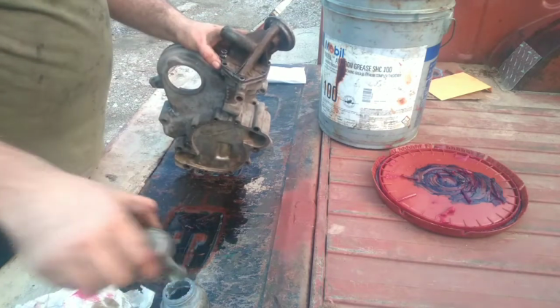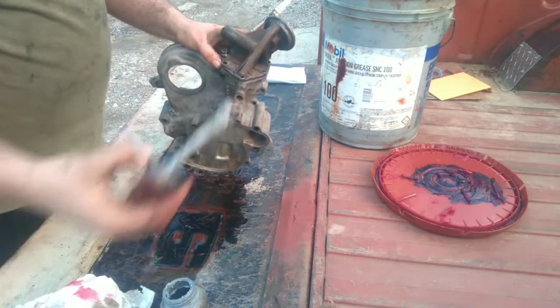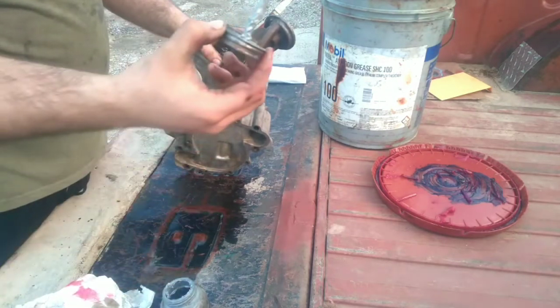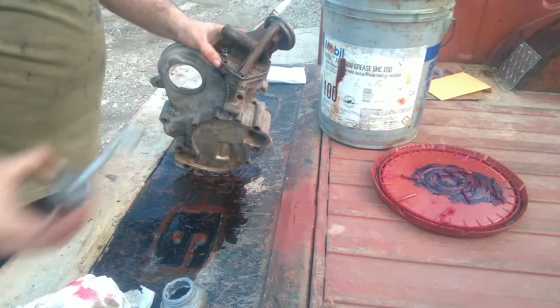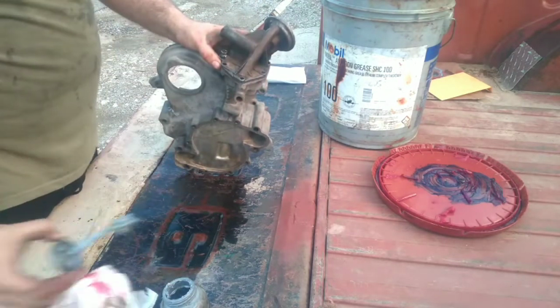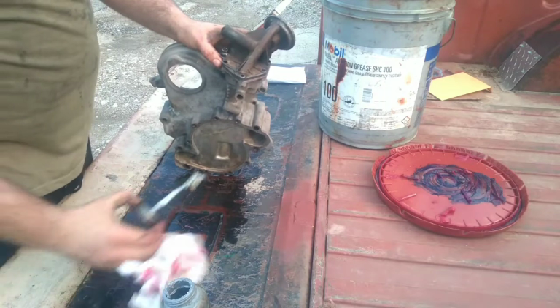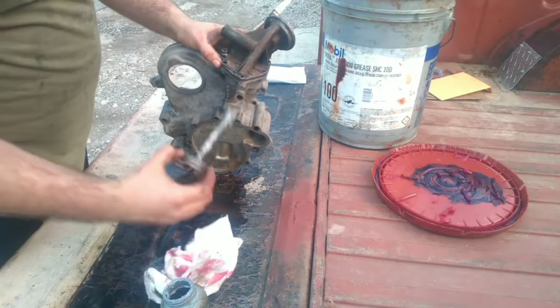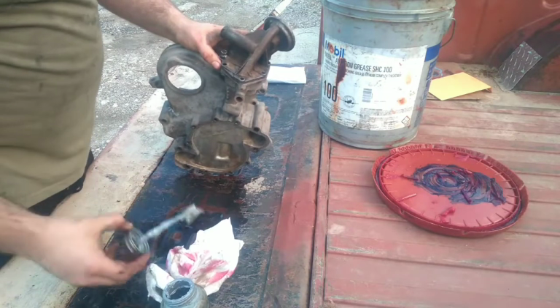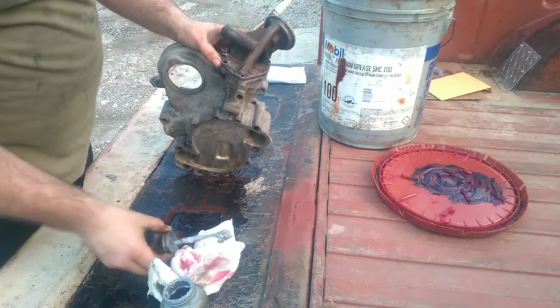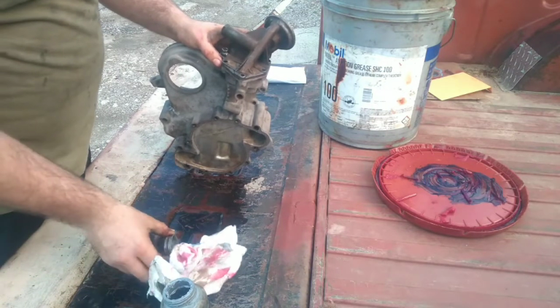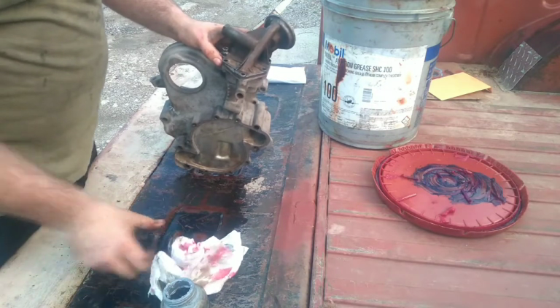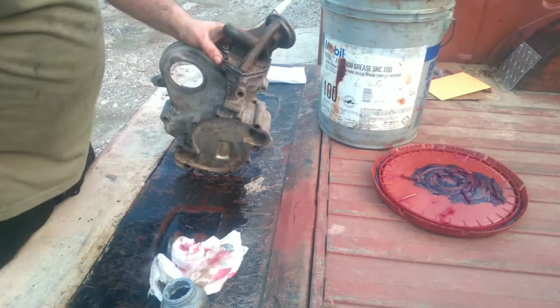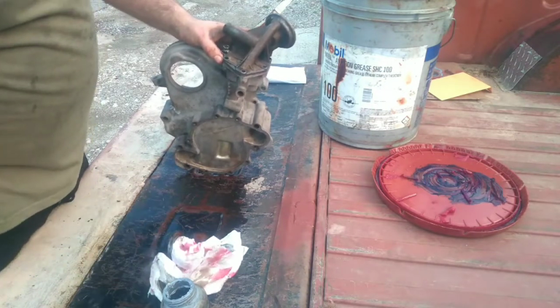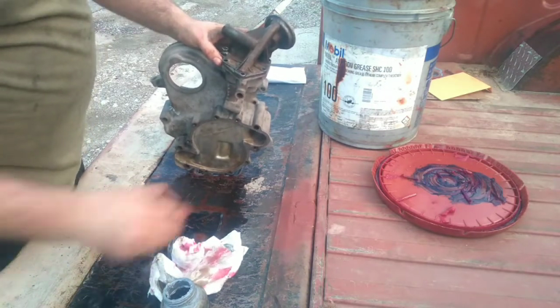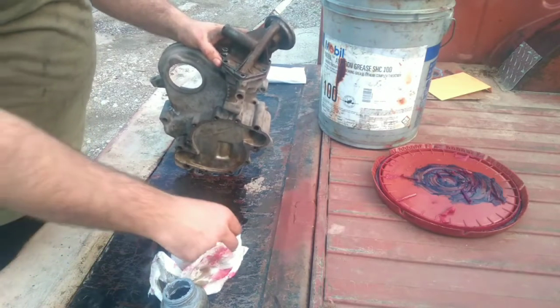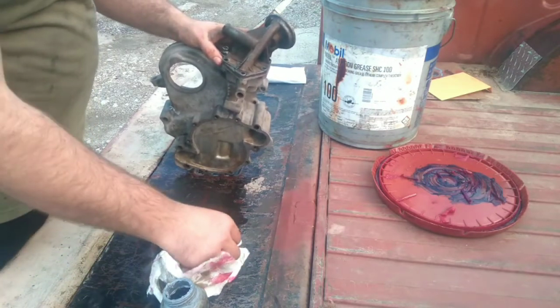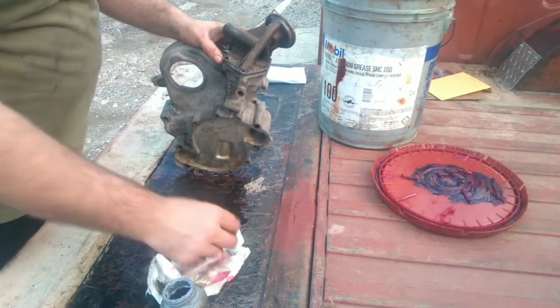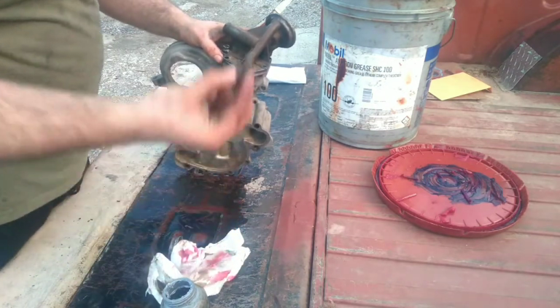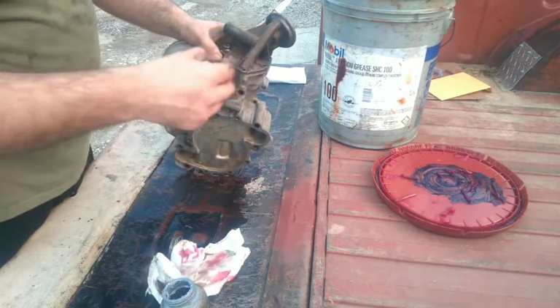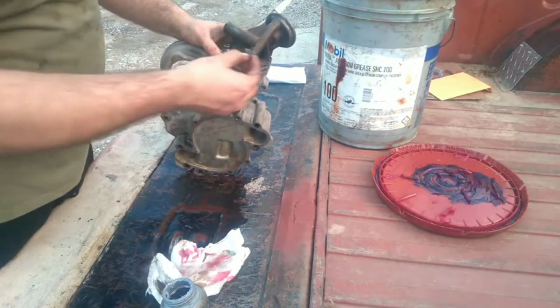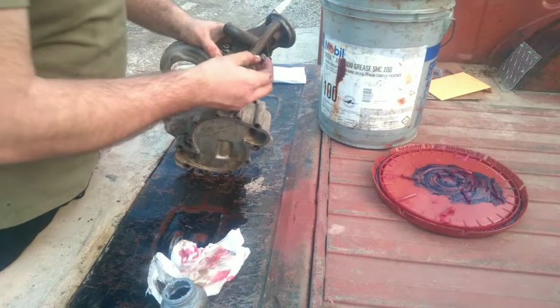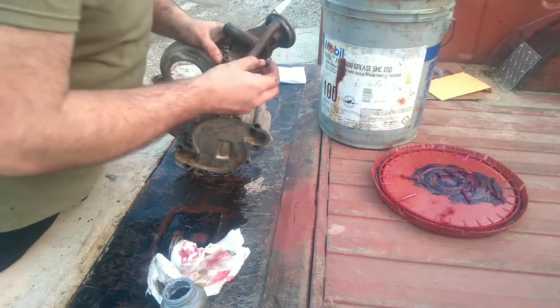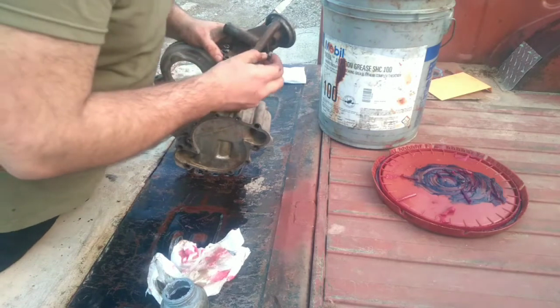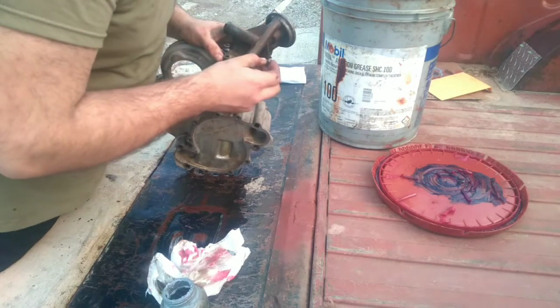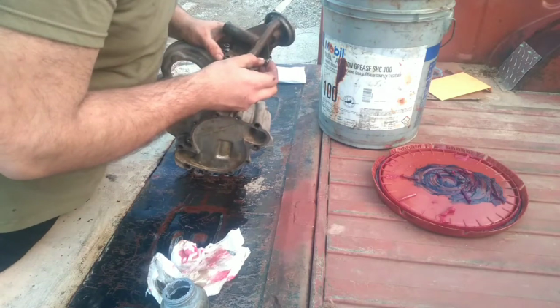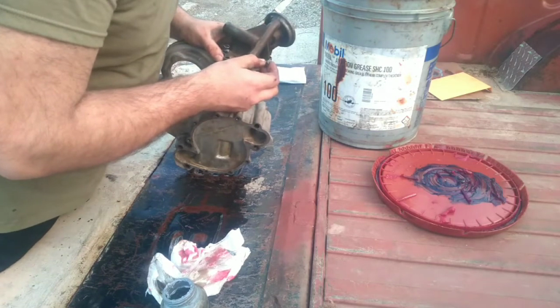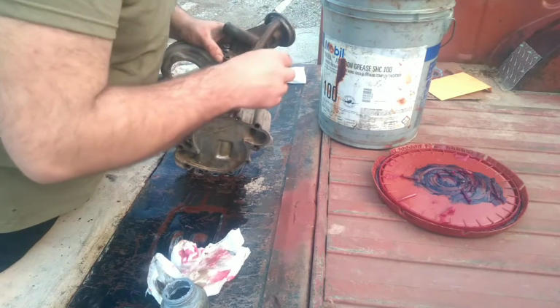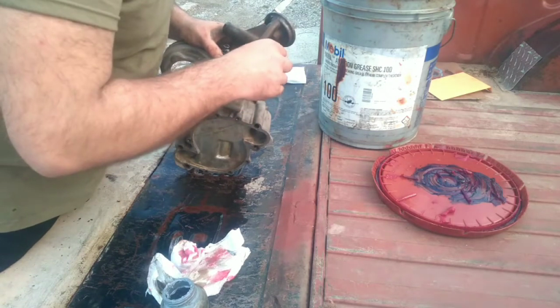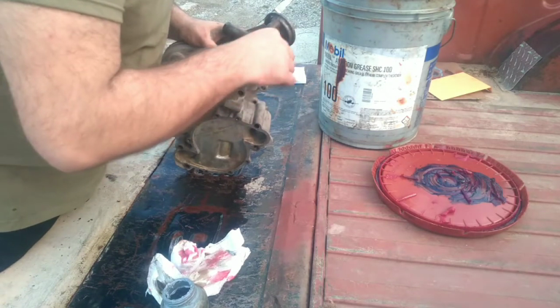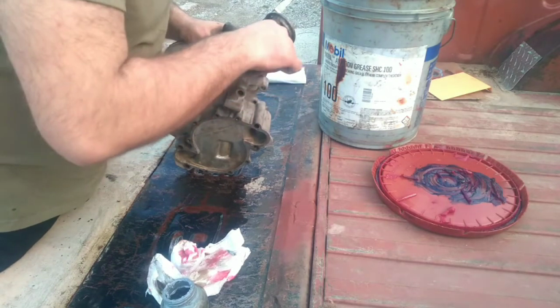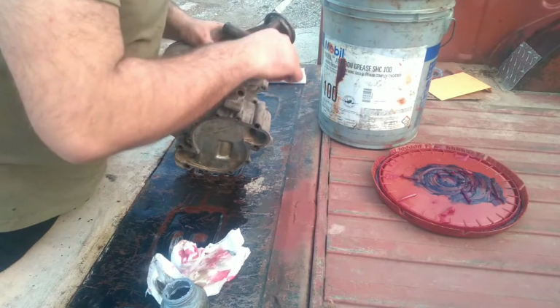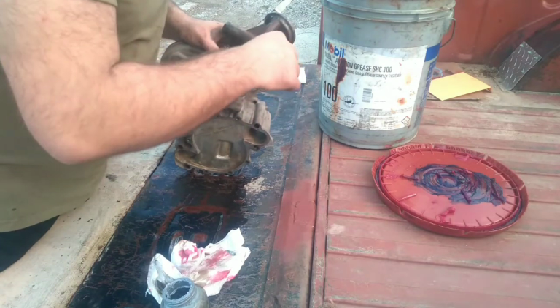I've got a brush with some anti-seize down here on a piece of paper towel. I'm dipping the tips of my bolts in it before I insert them into their holes.